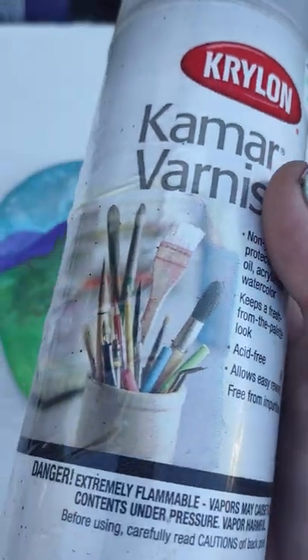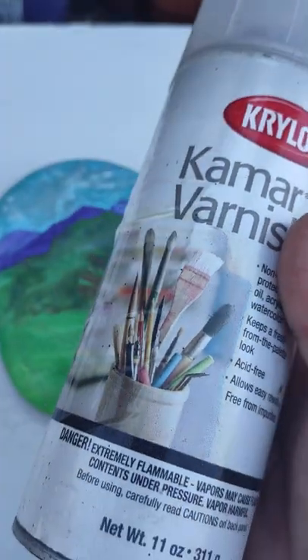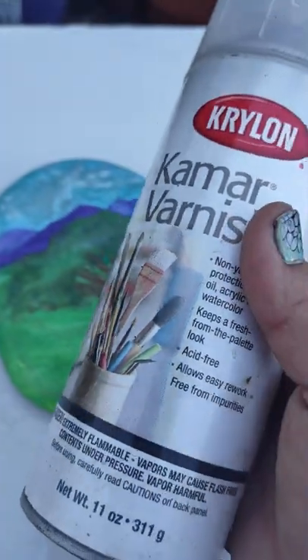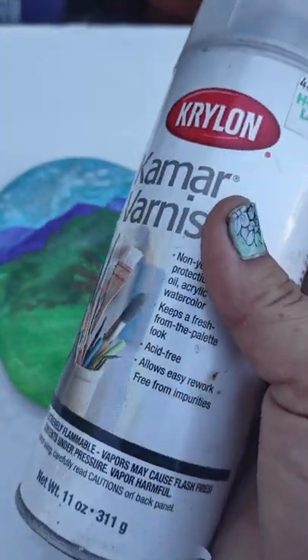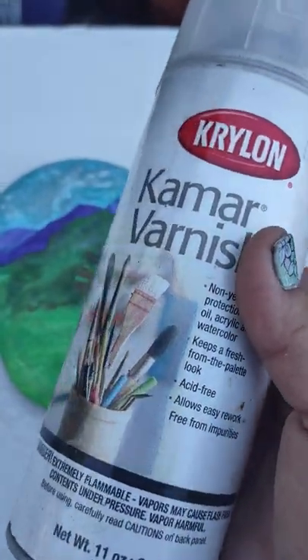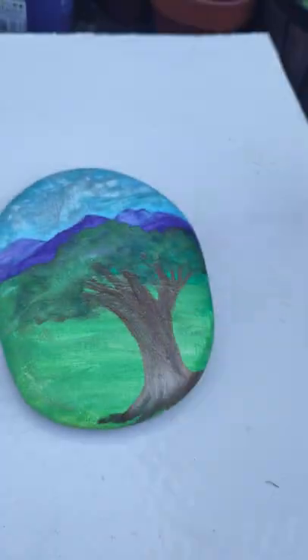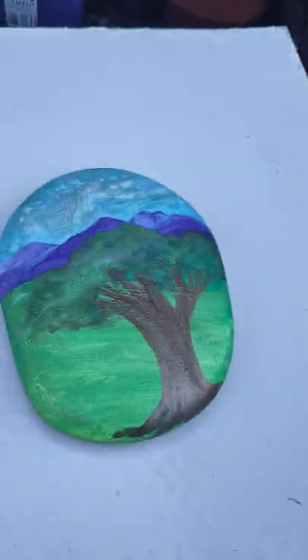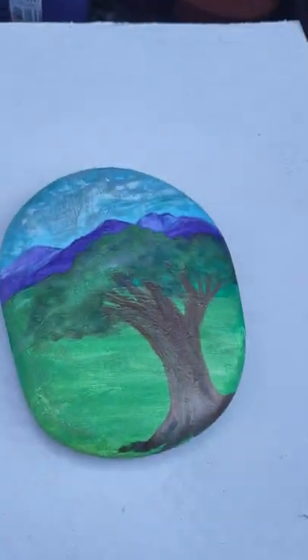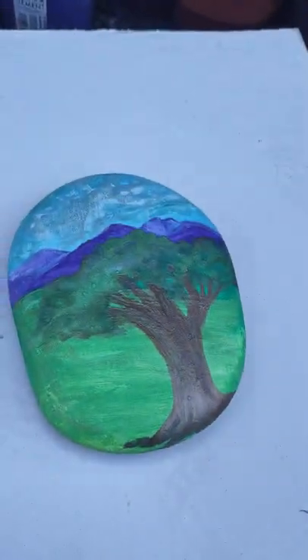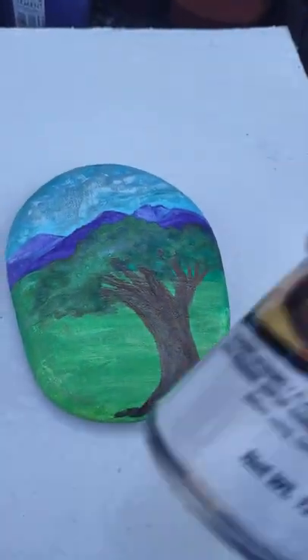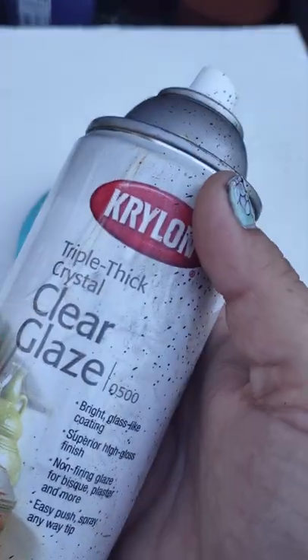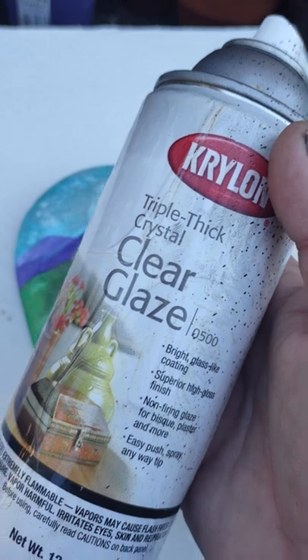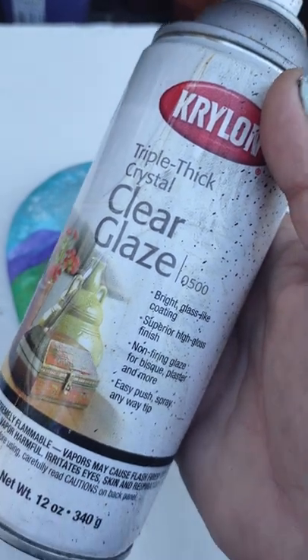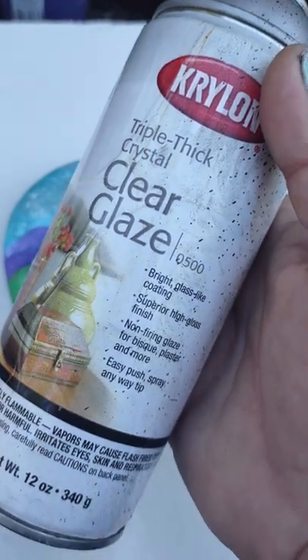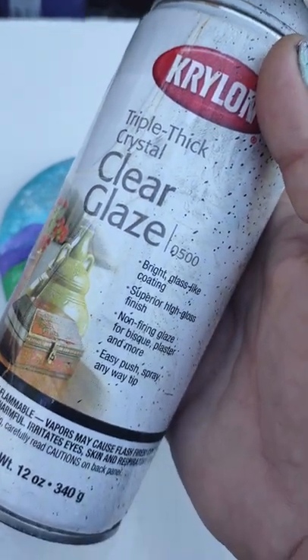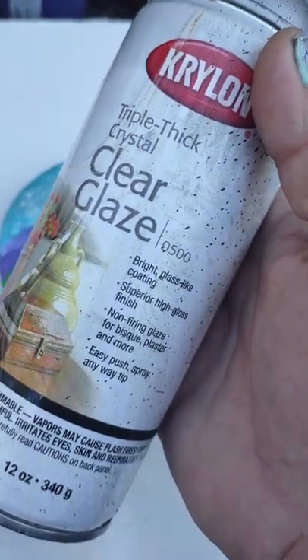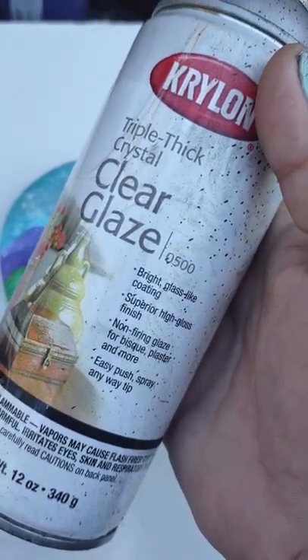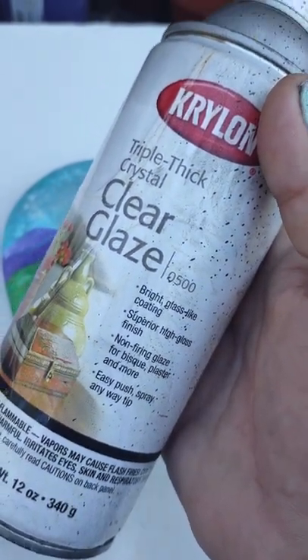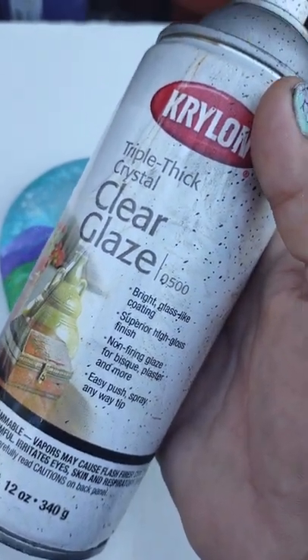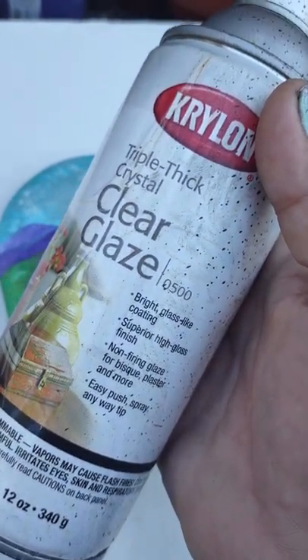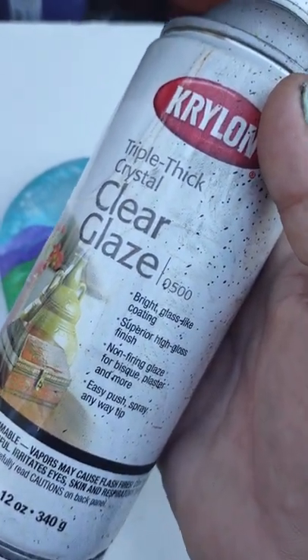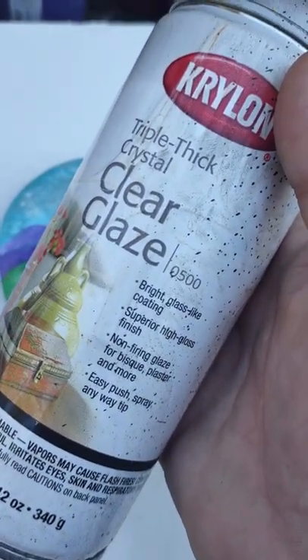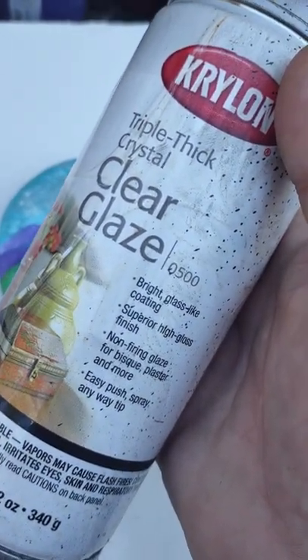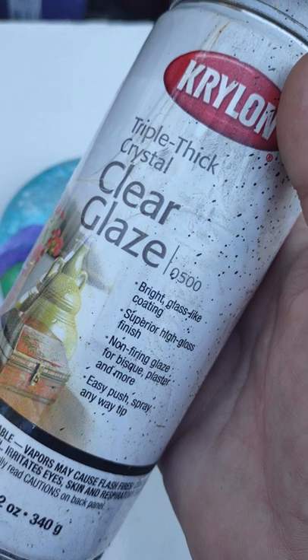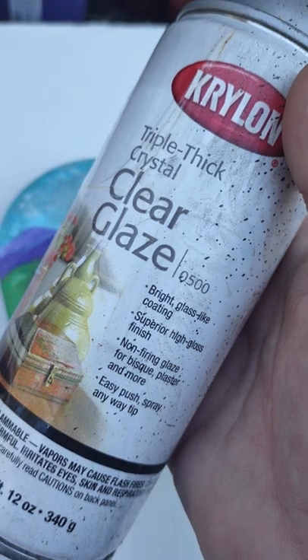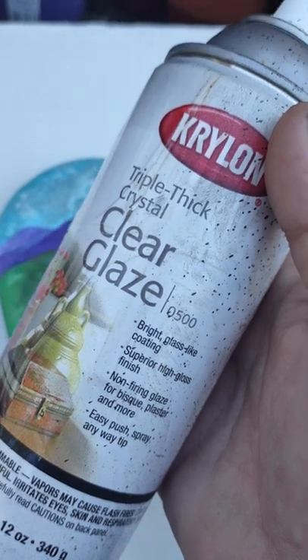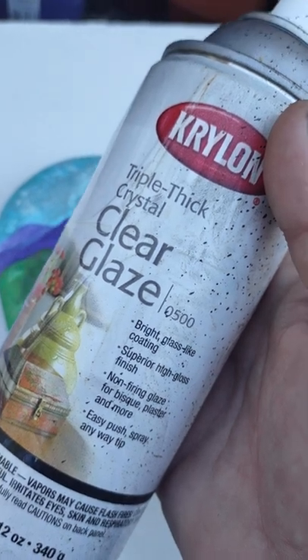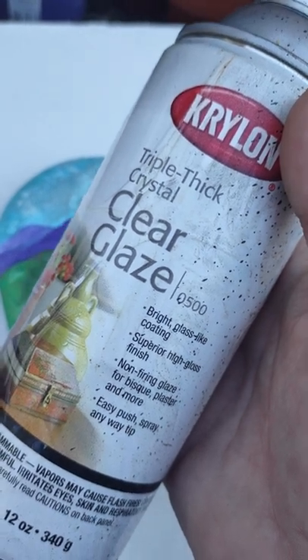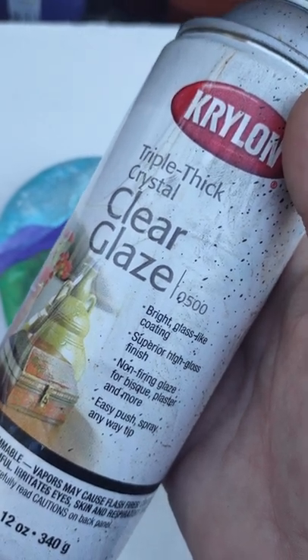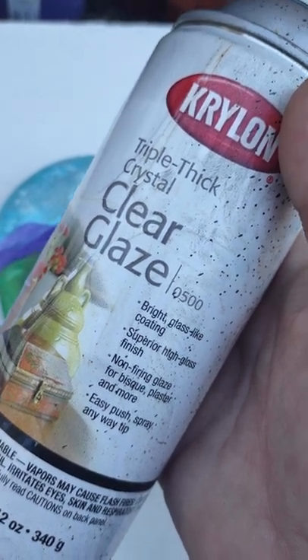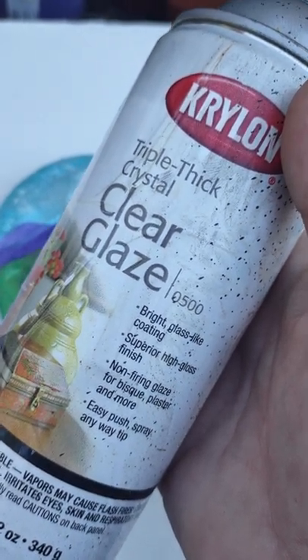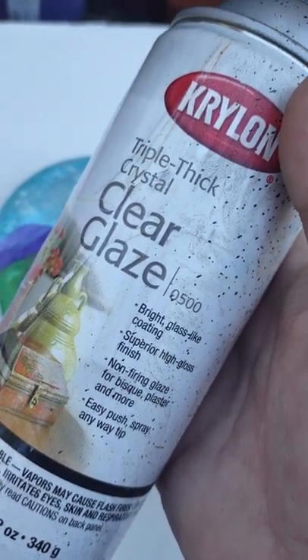You do not want to use this. This is a heavy spray and it will goop up your whole project and make it slide.